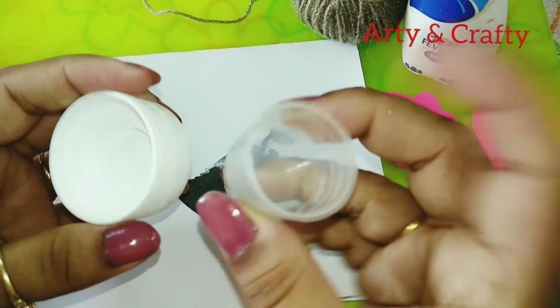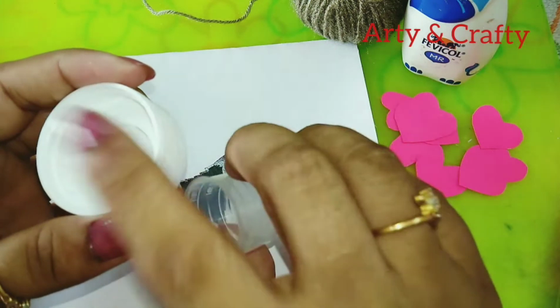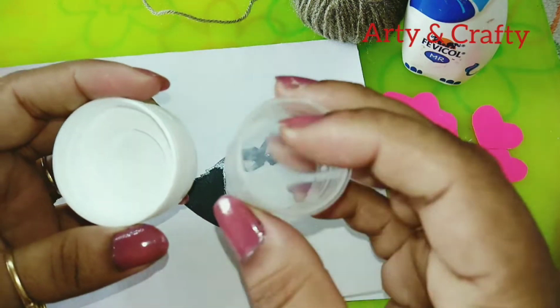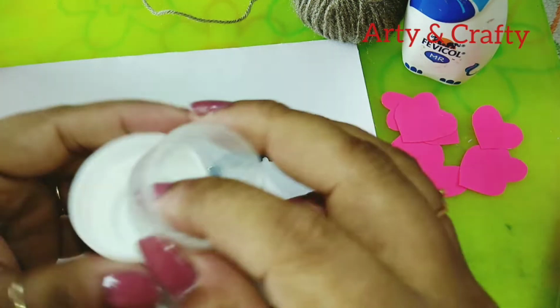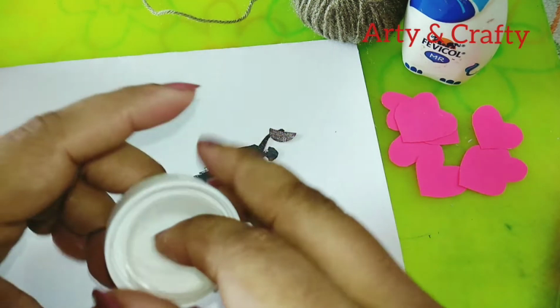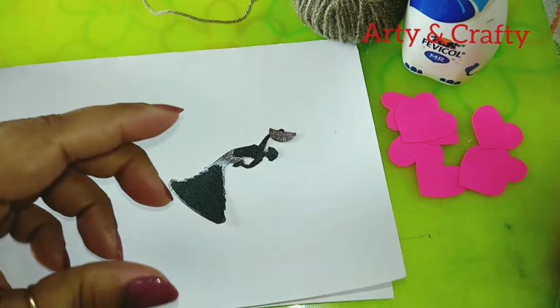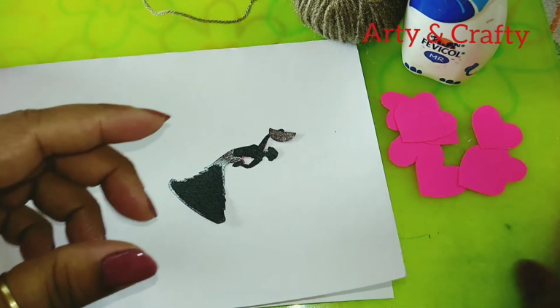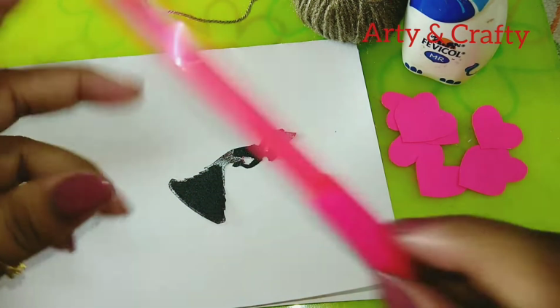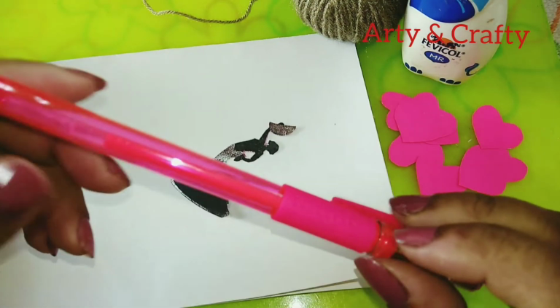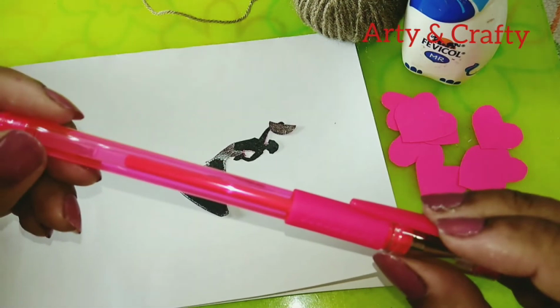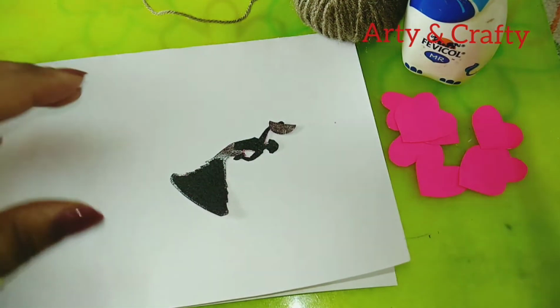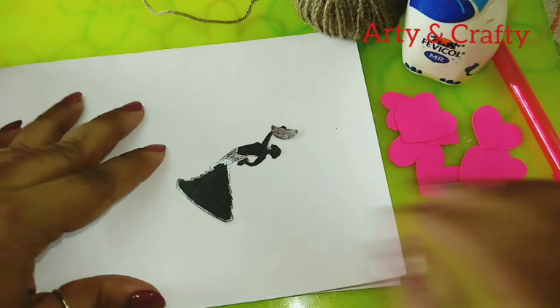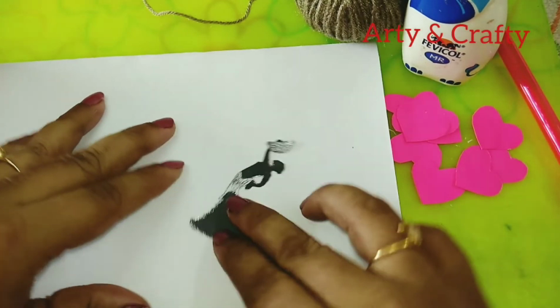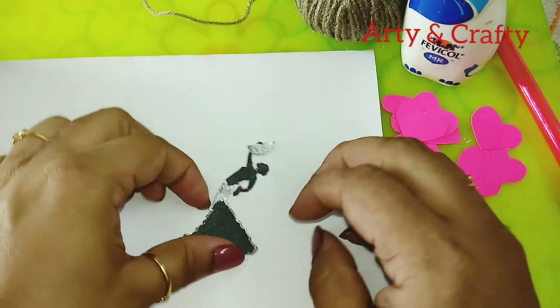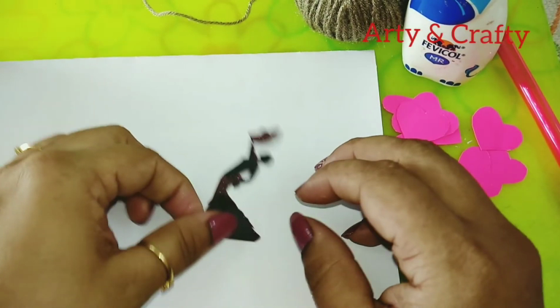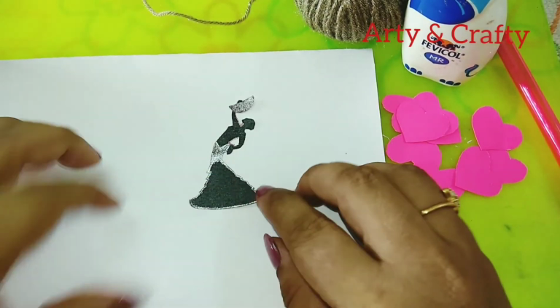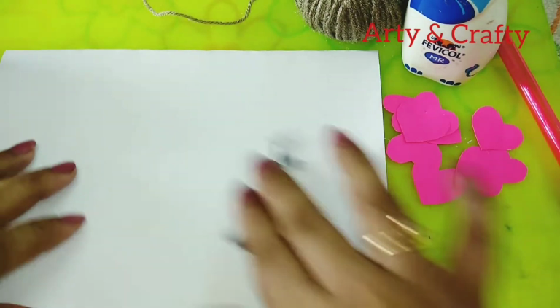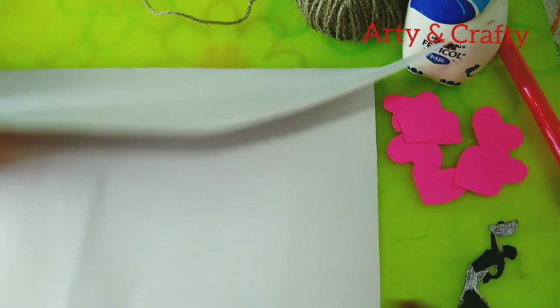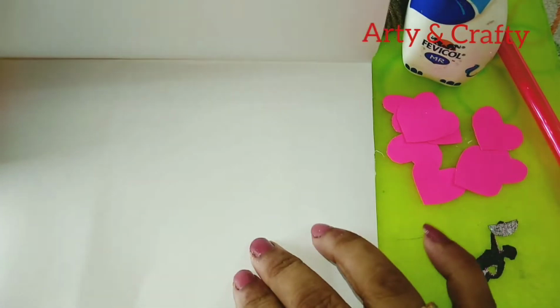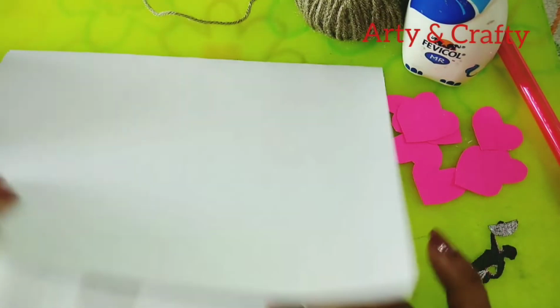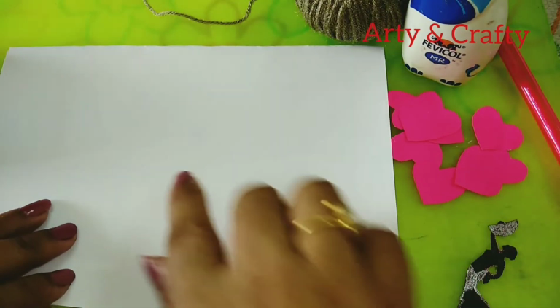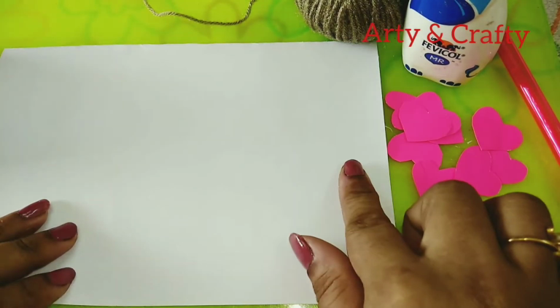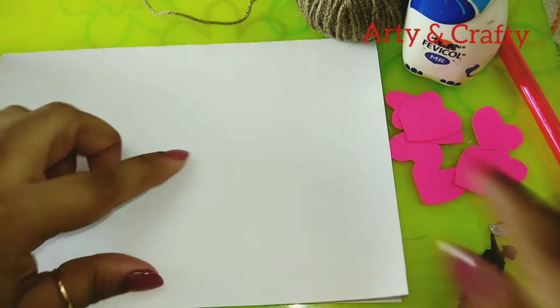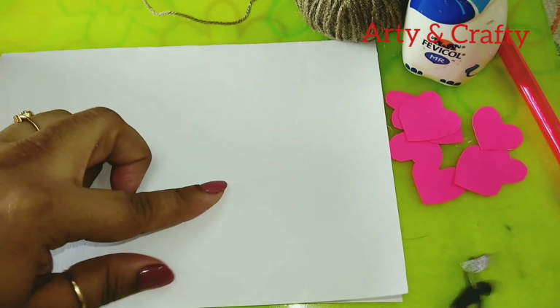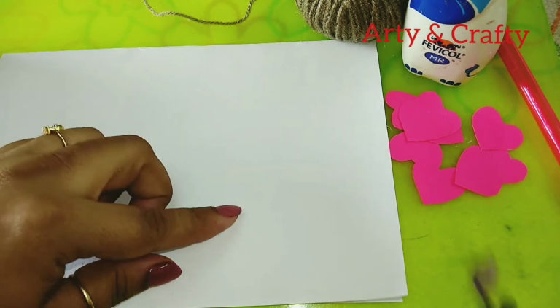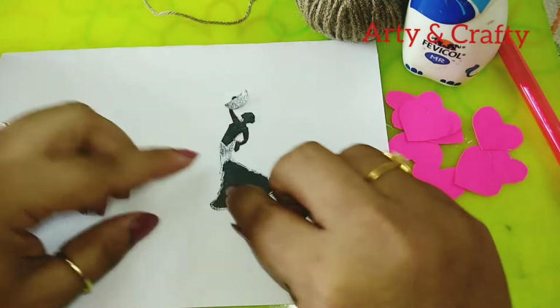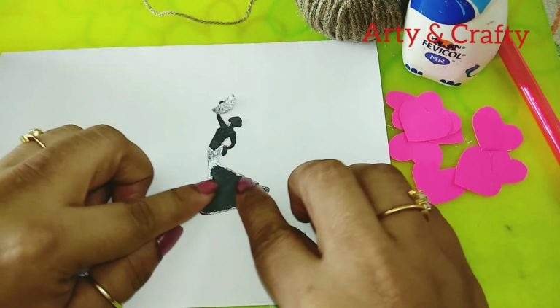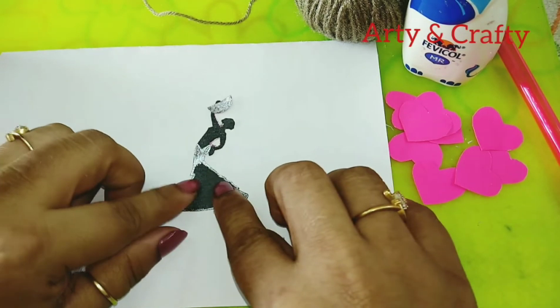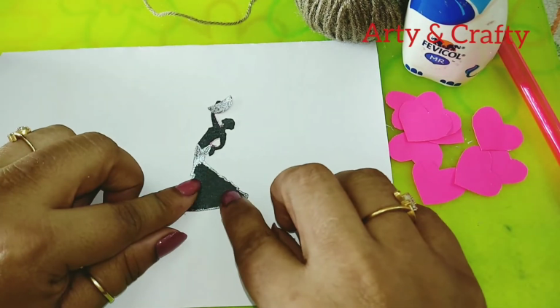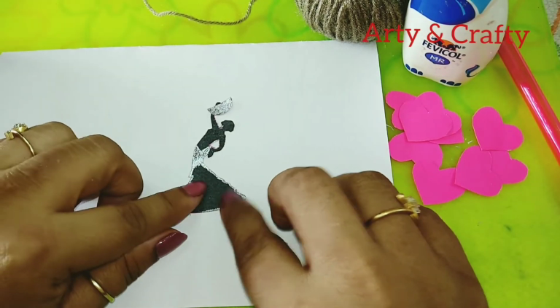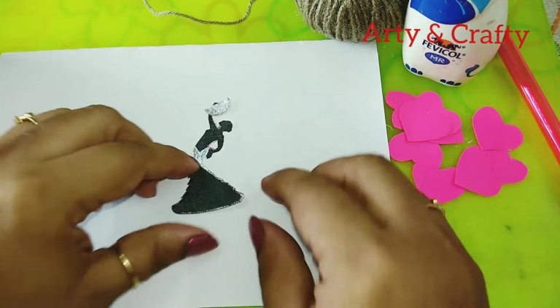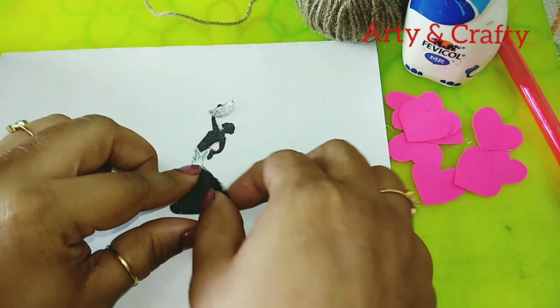We need two sizes. So let's start. First we'll glue this here — I folded the cardstock in this manner and now we'll just glue this here.